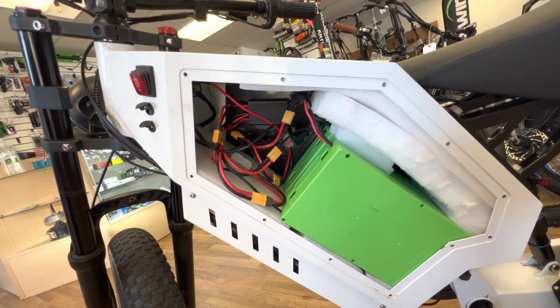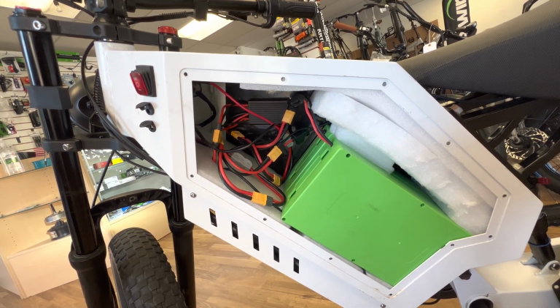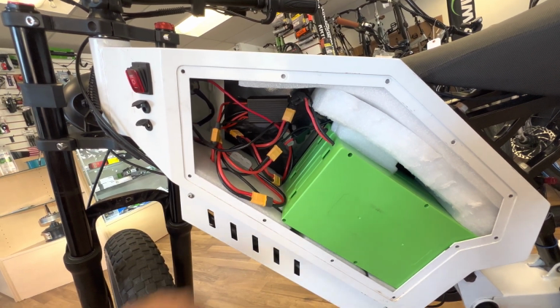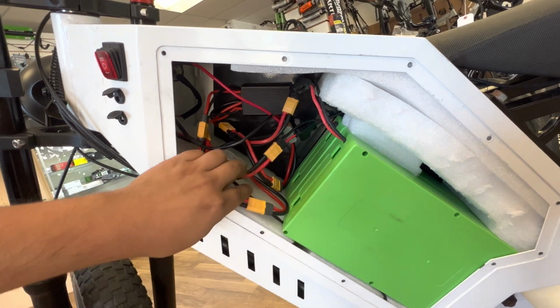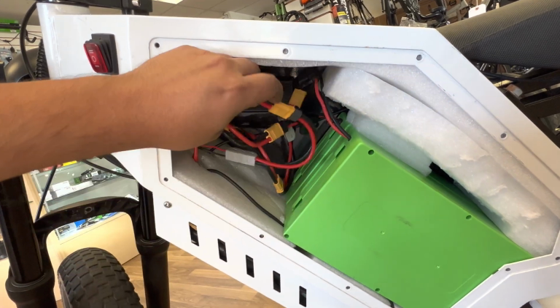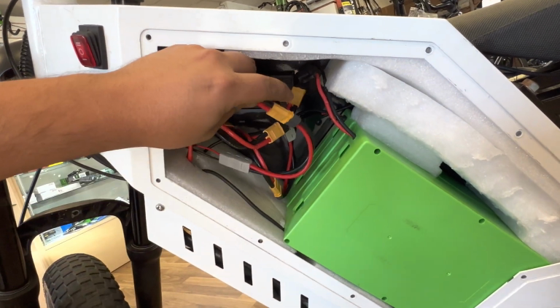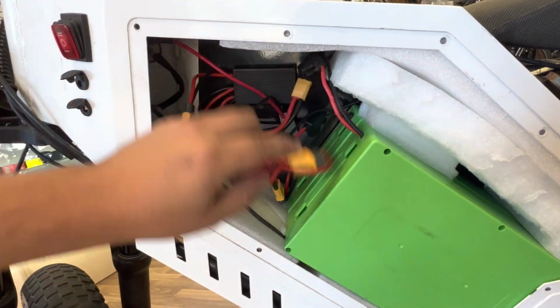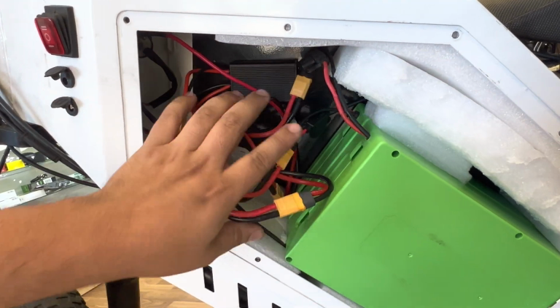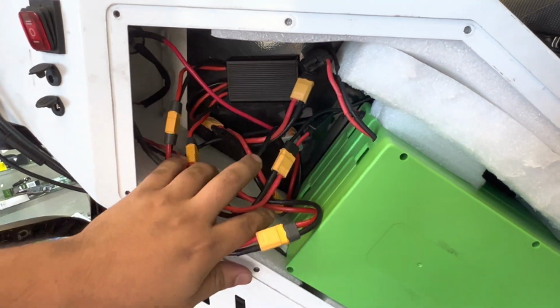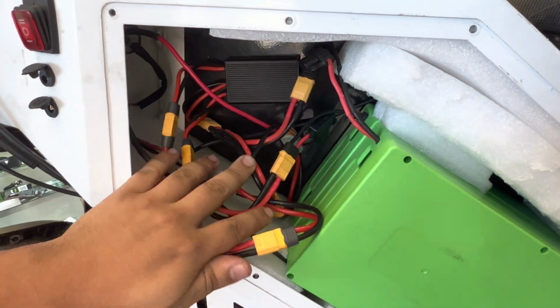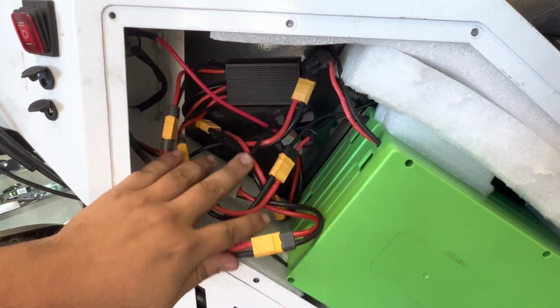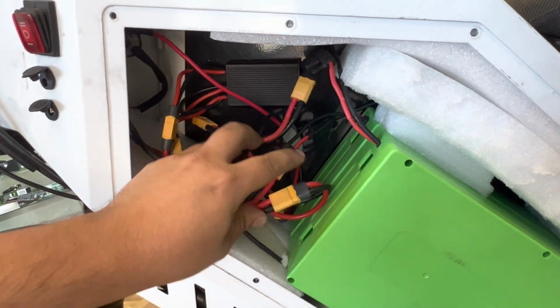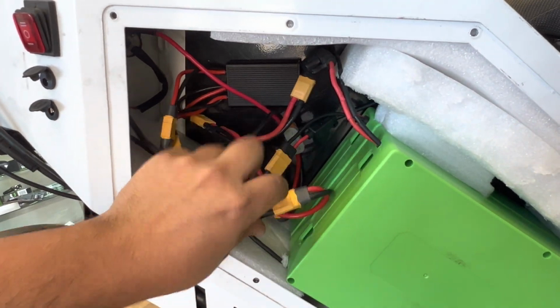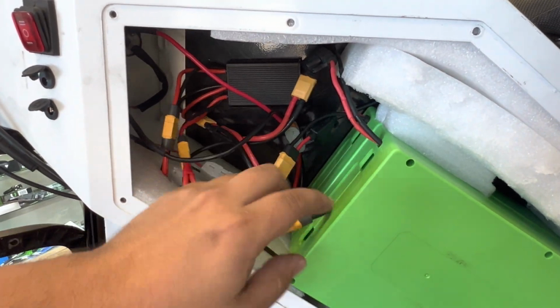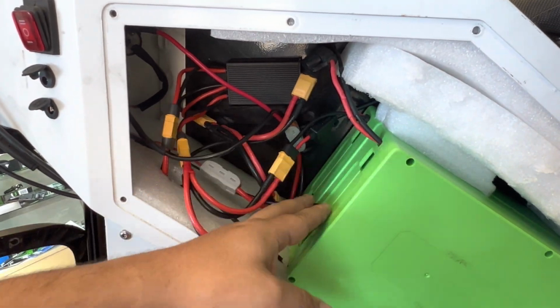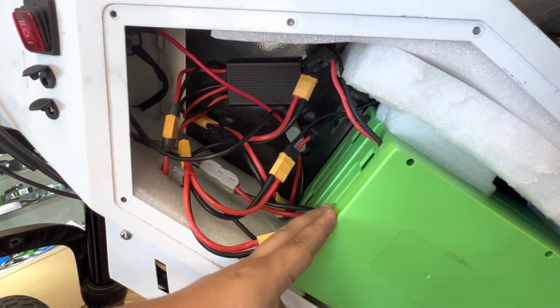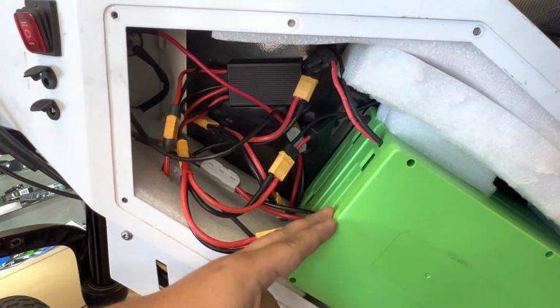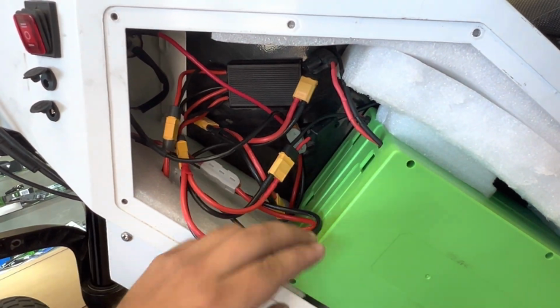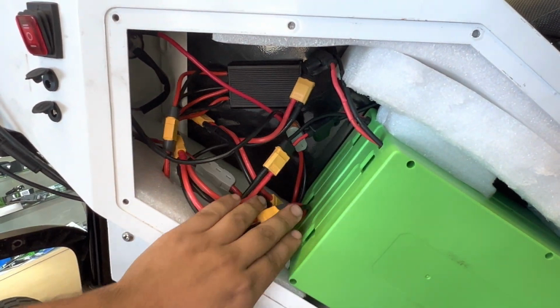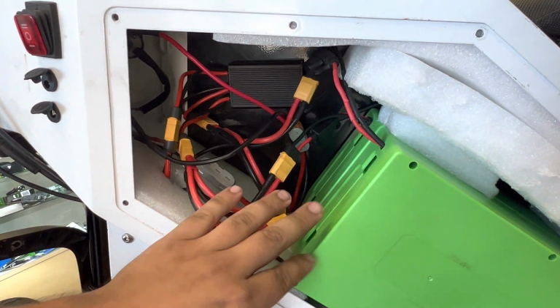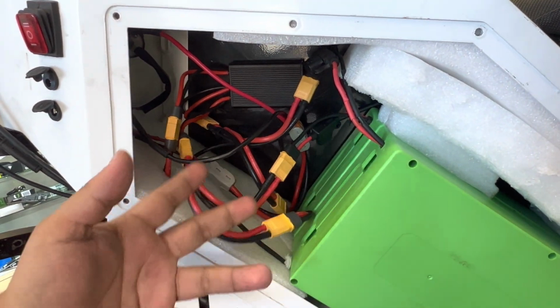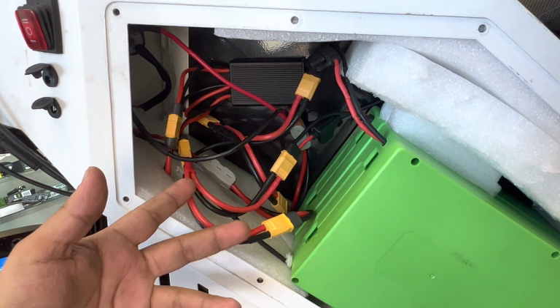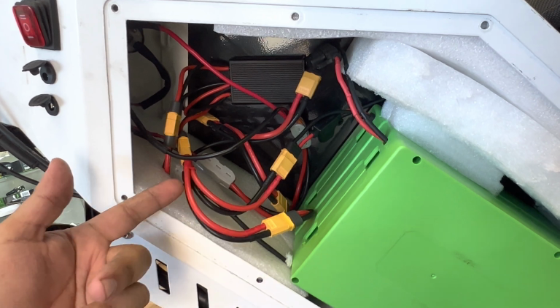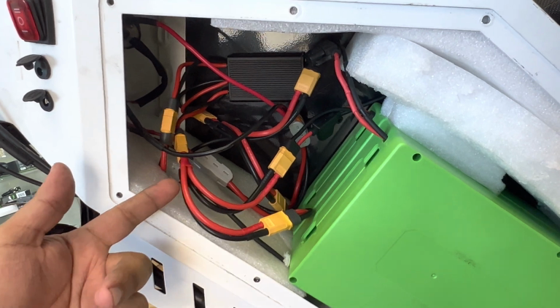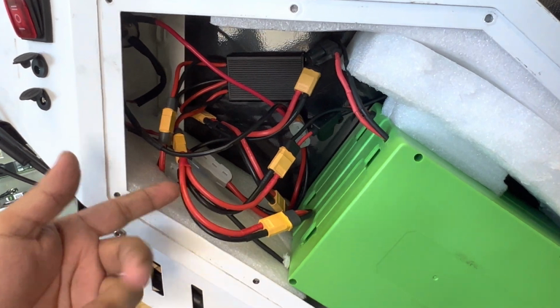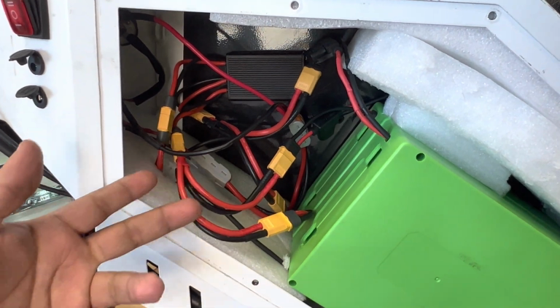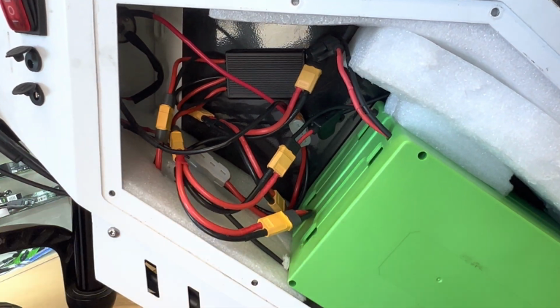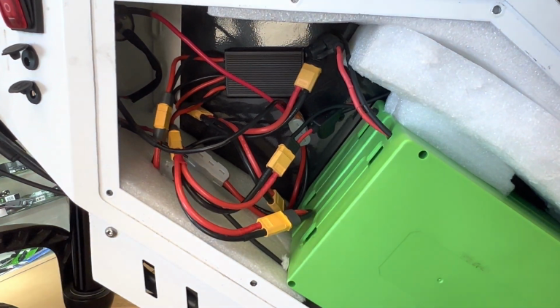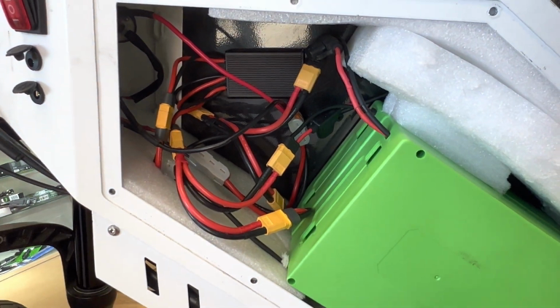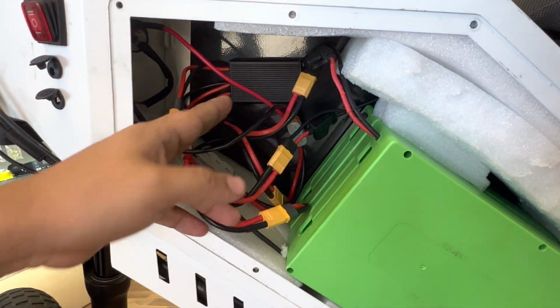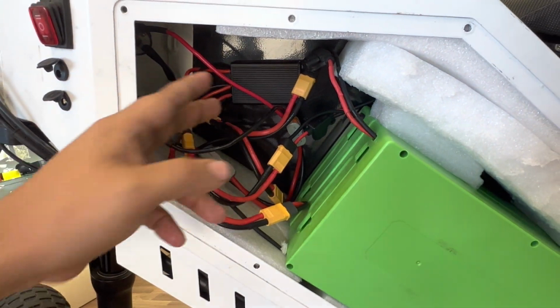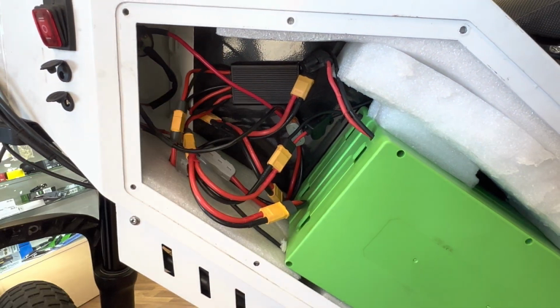This is just a quick tutorial on how you can set up your bike for a dual battery setup. 48 volt, 52 volt, 36 volt — it'll all work.